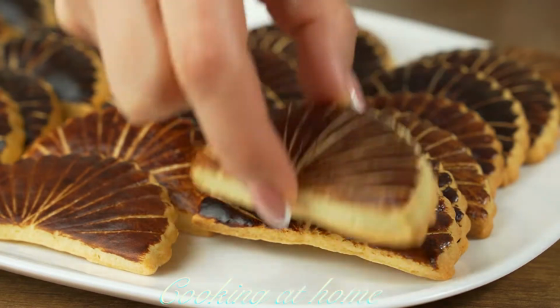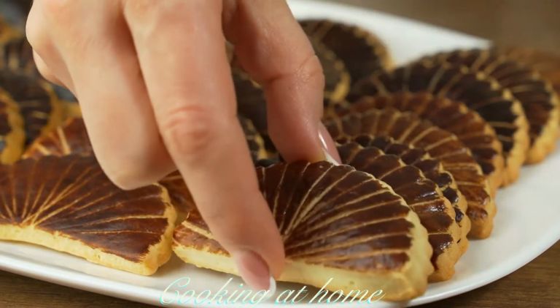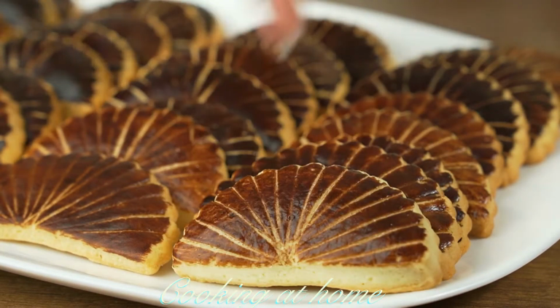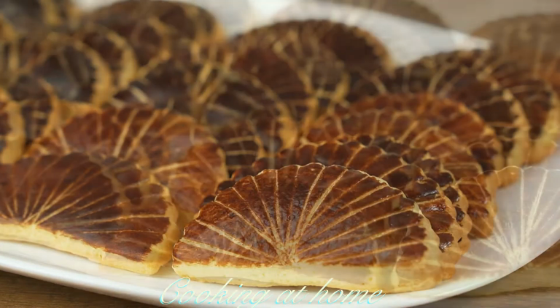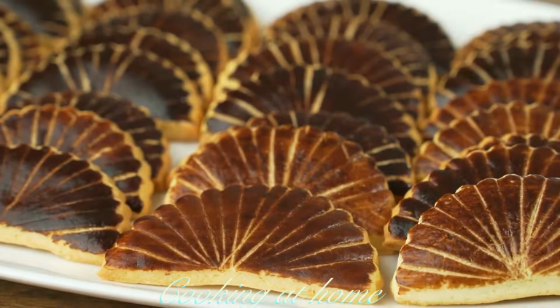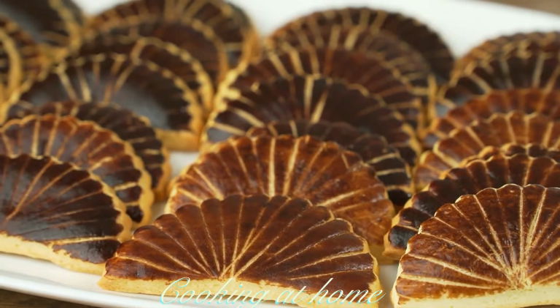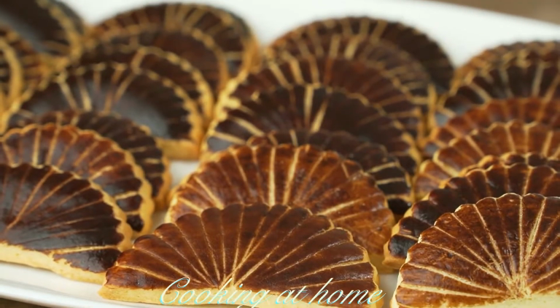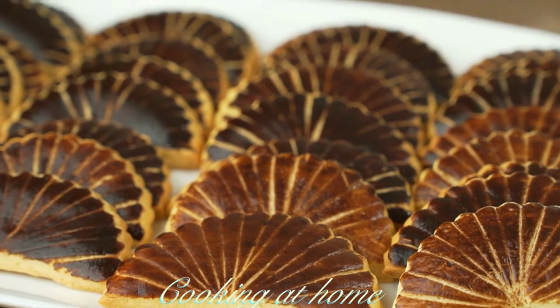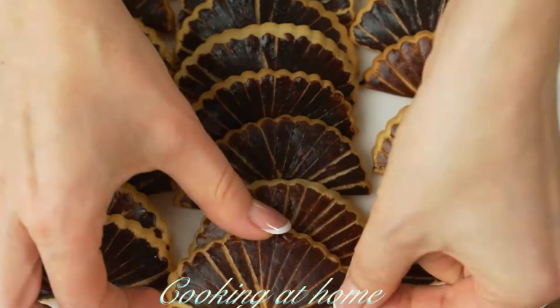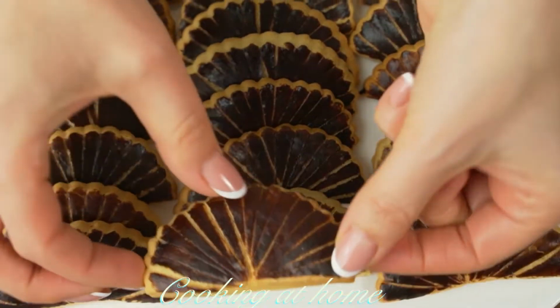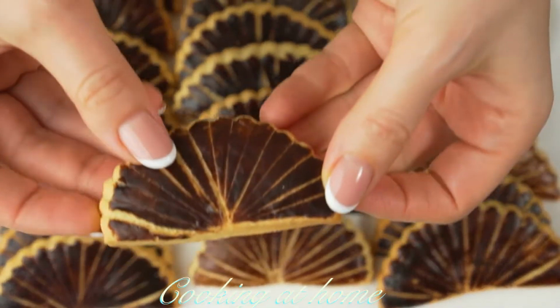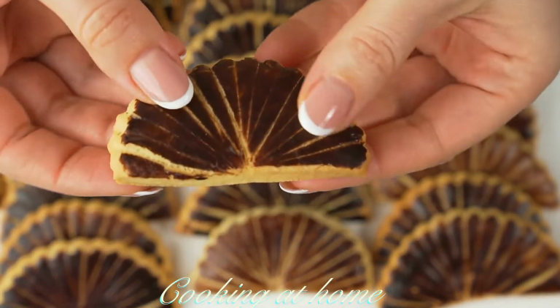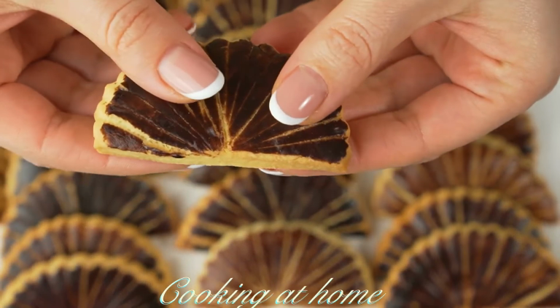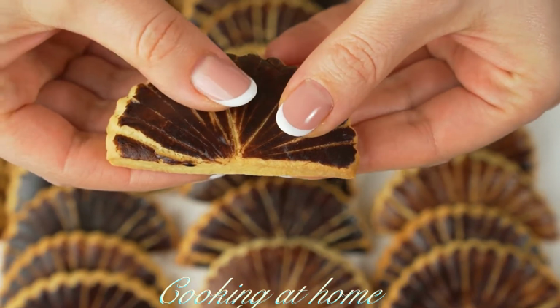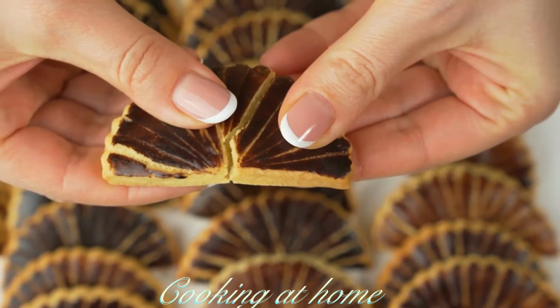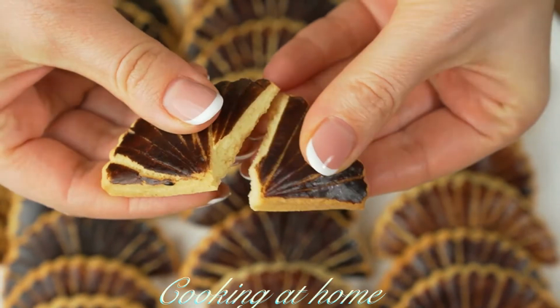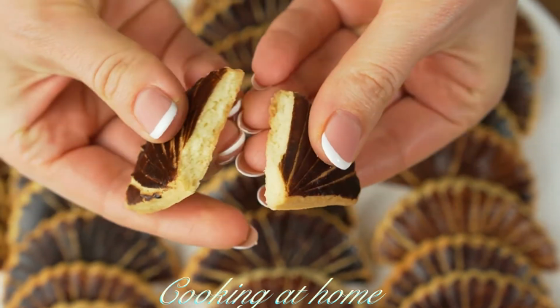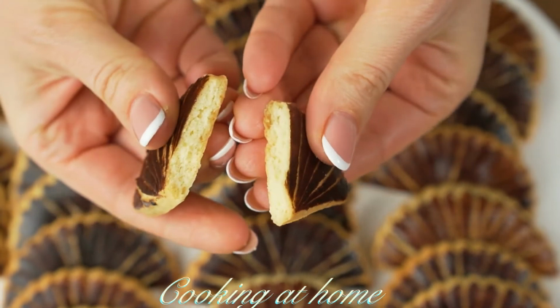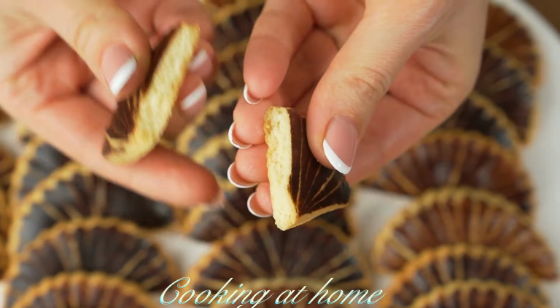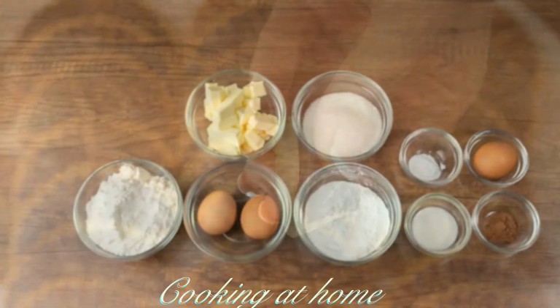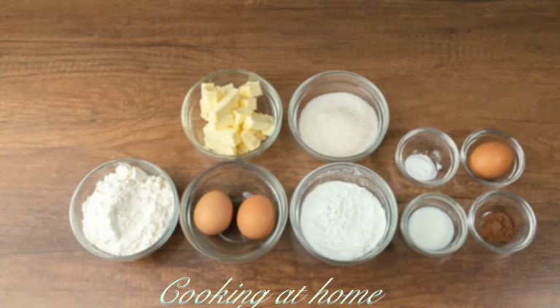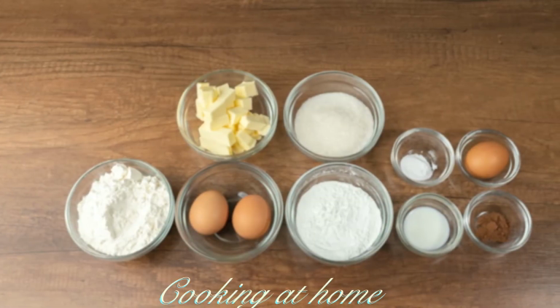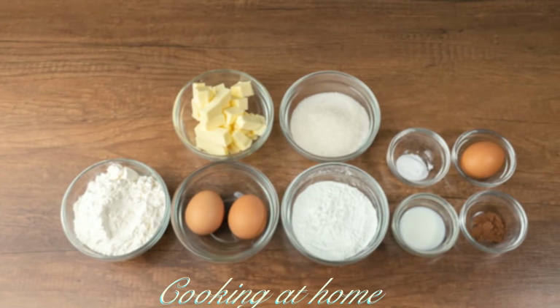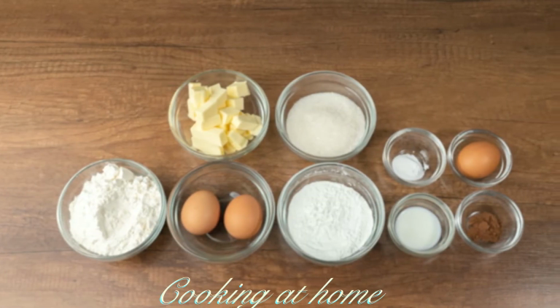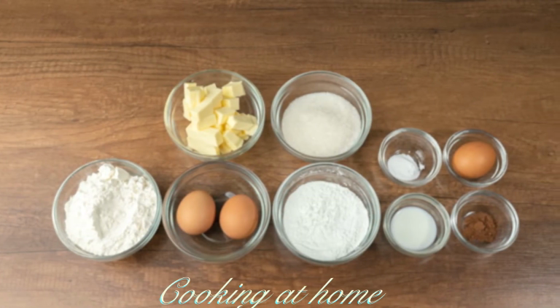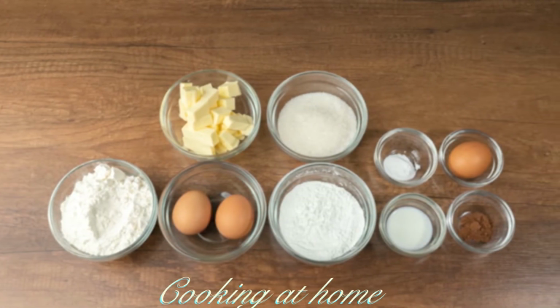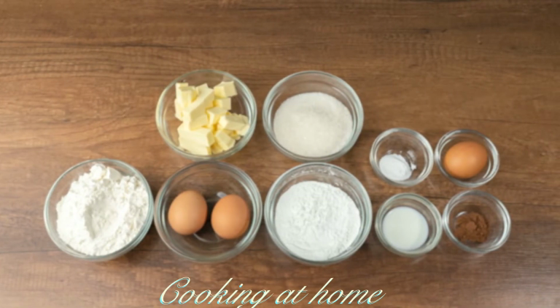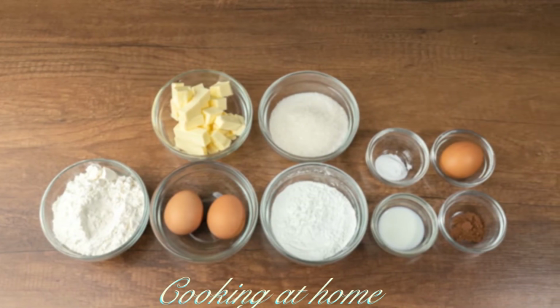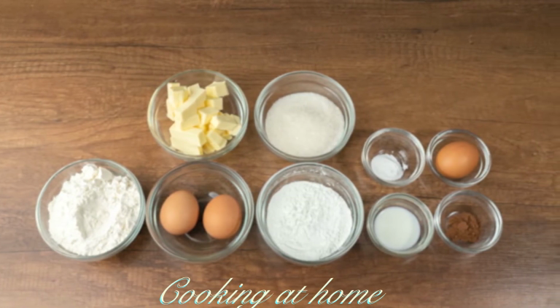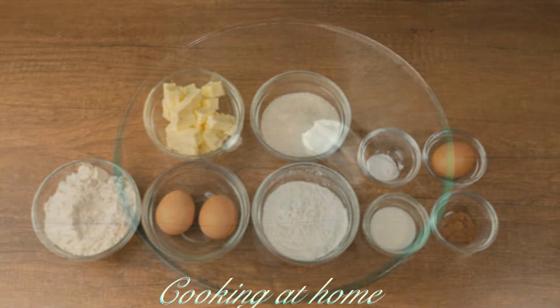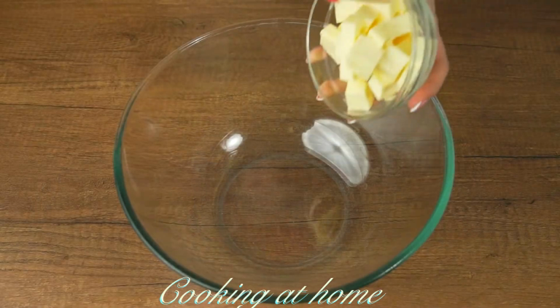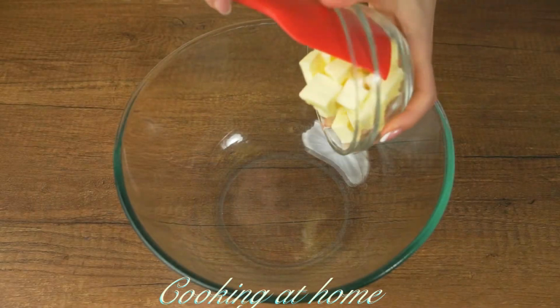Hello everybody and welcome to my channel. Today we're doing this awesome recipe — we're cooking these delicious cookies. They're super easy to make and a very fast recipe. Subscribe to my channel to see more of my videos.